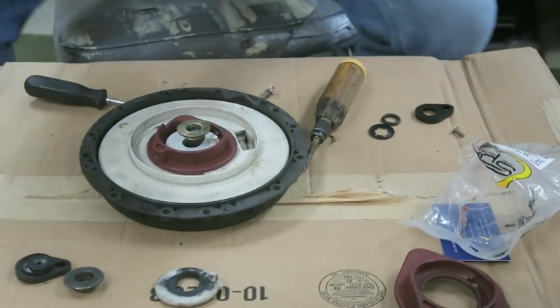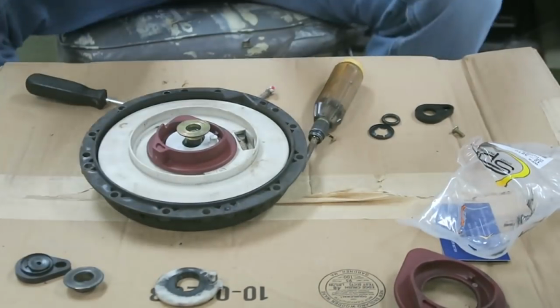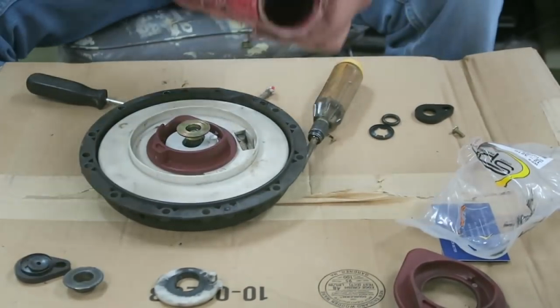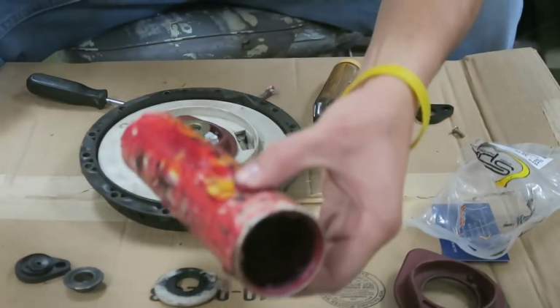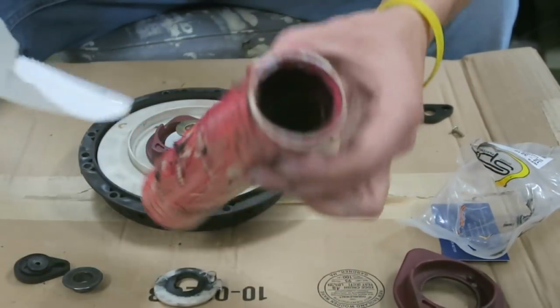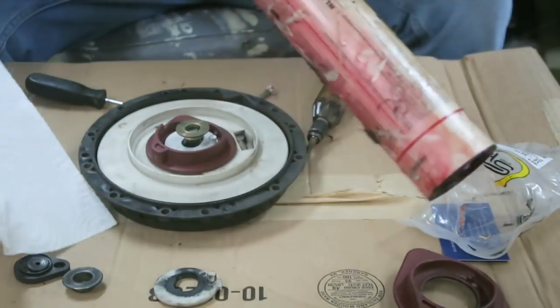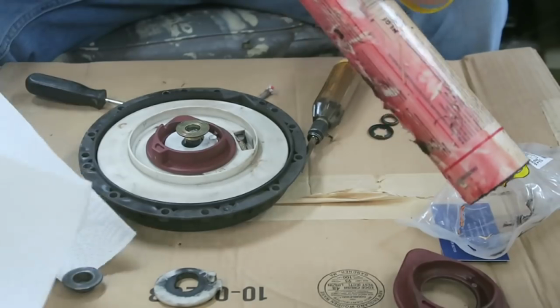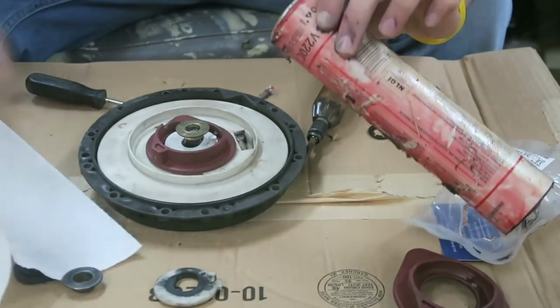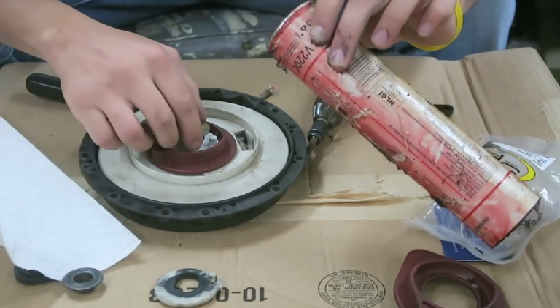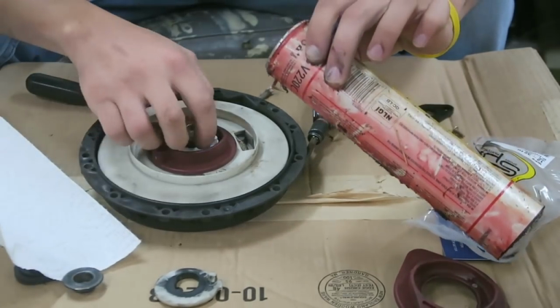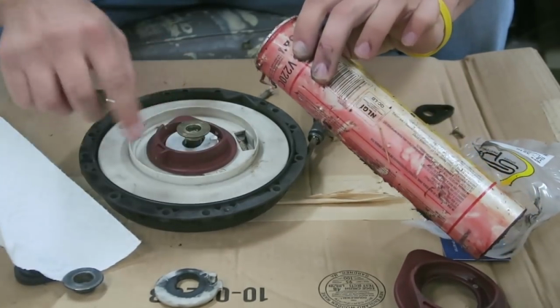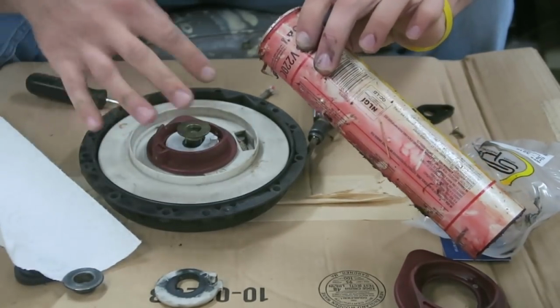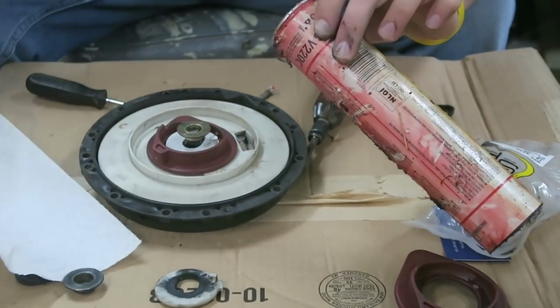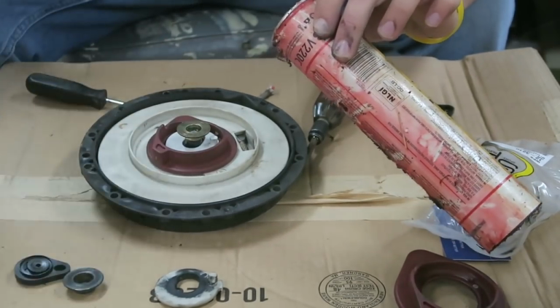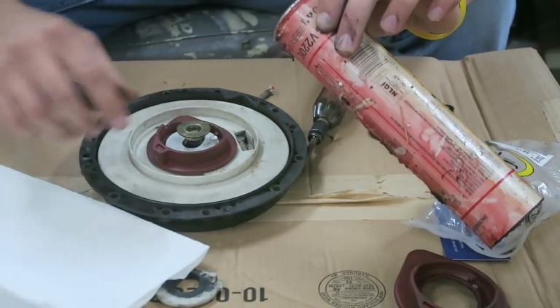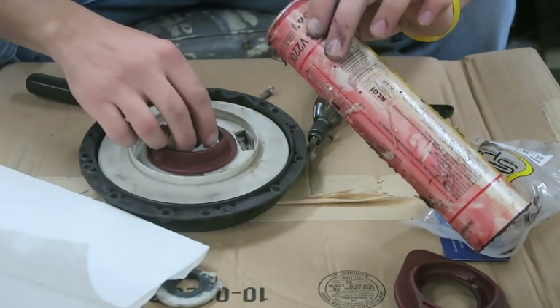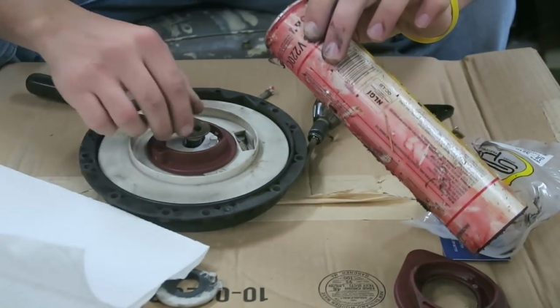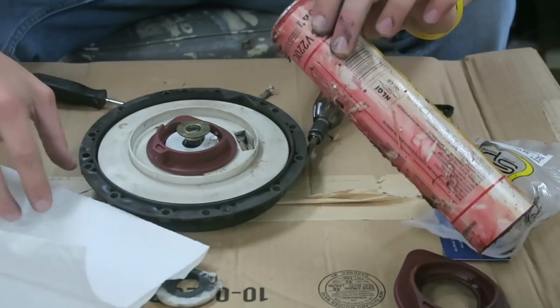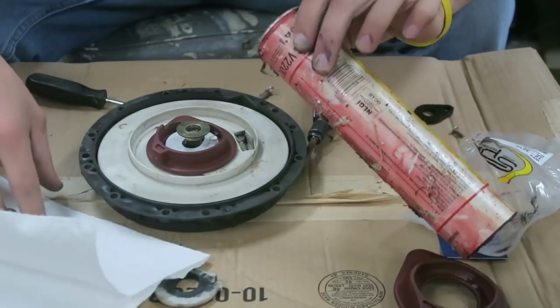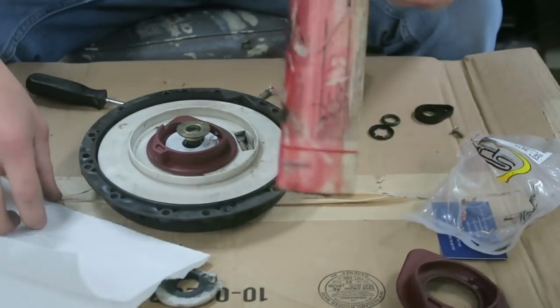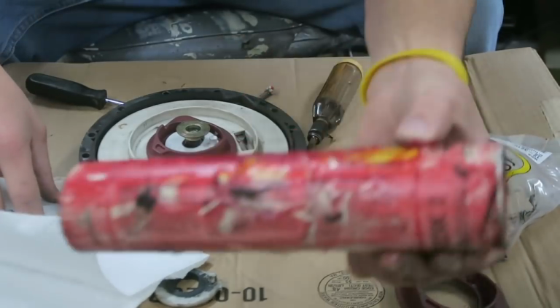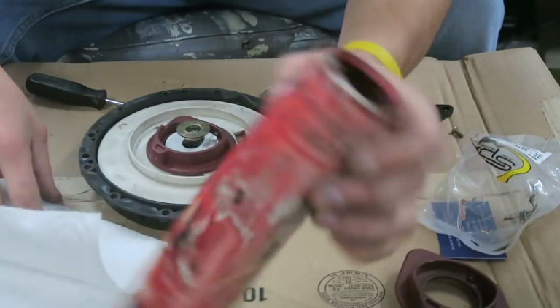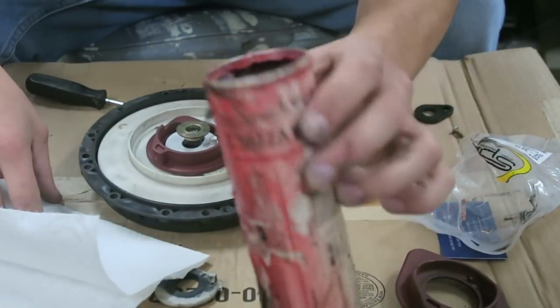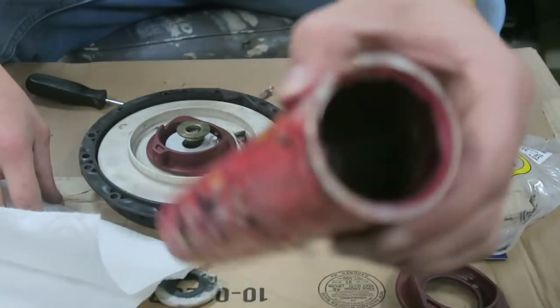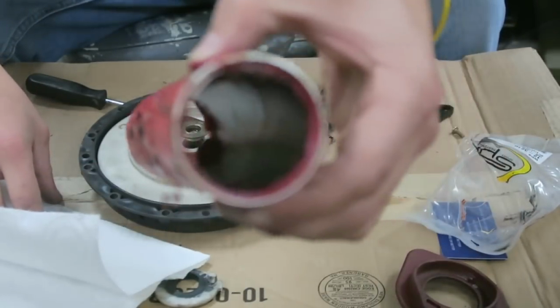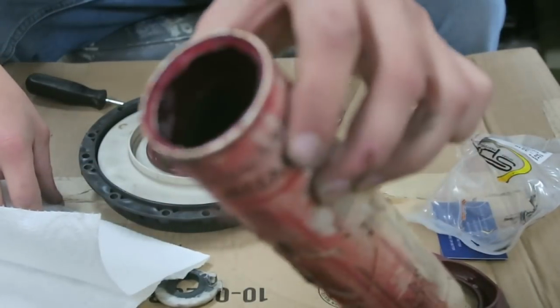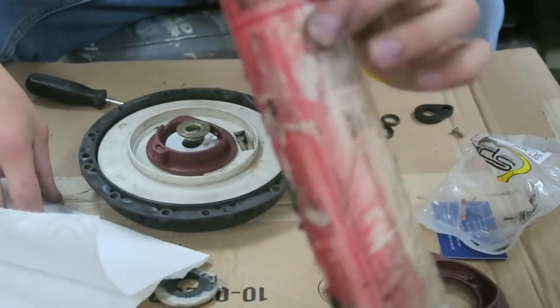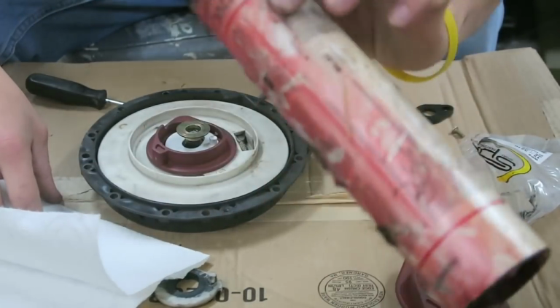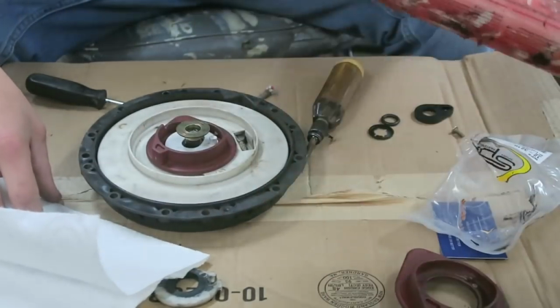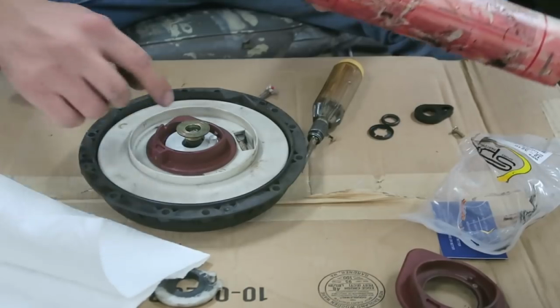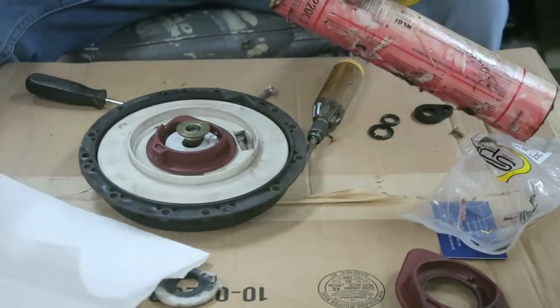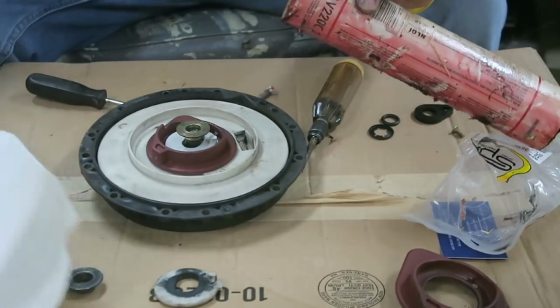I almost forgot — I like to put some grease on this little post under here just to keep things running smoothly. Went out to the shop, got some little extra grease from my used tube, and we're gonna grease it up a little bit.